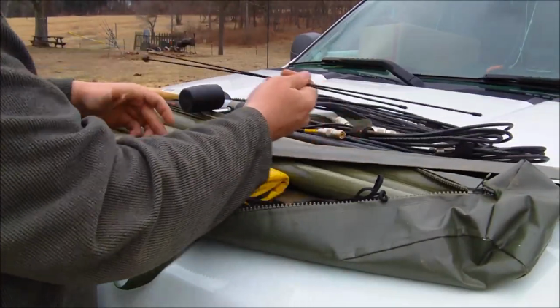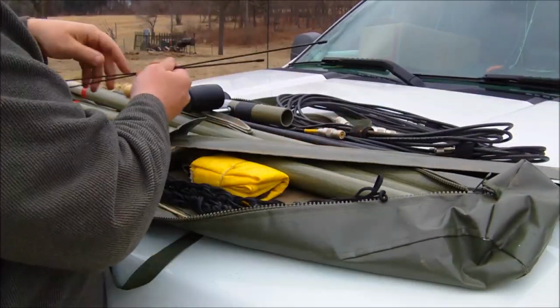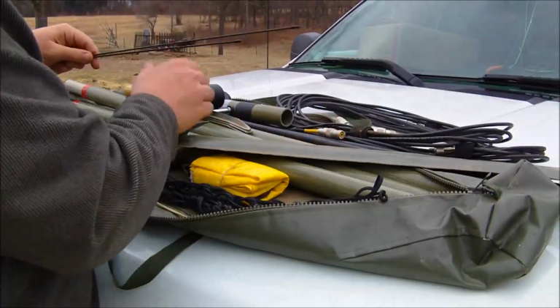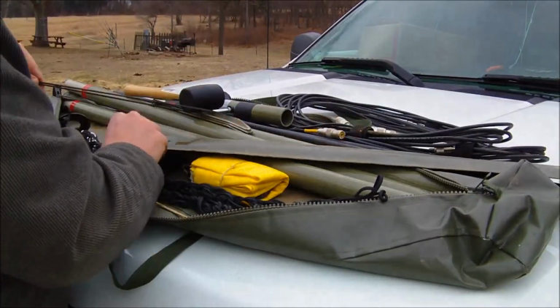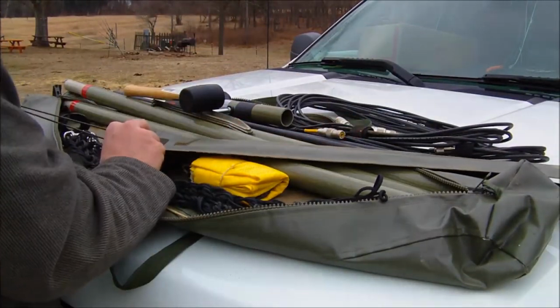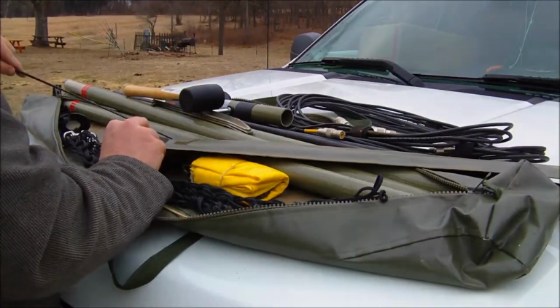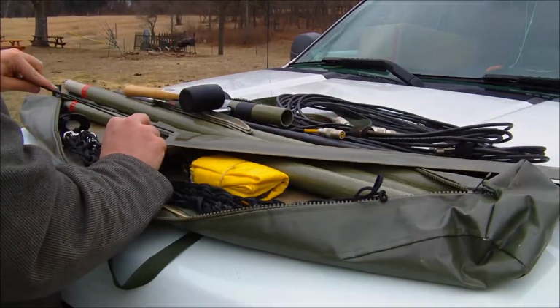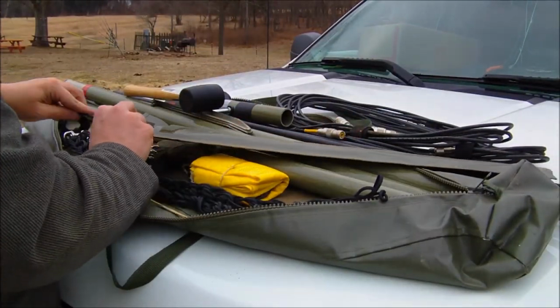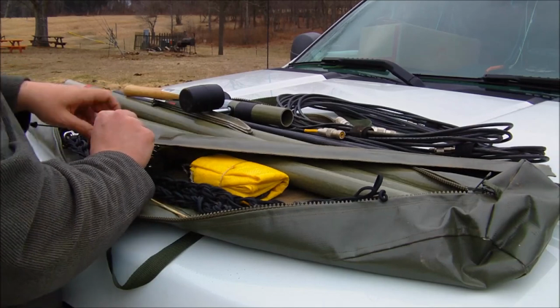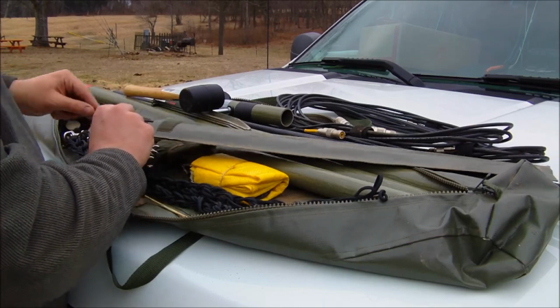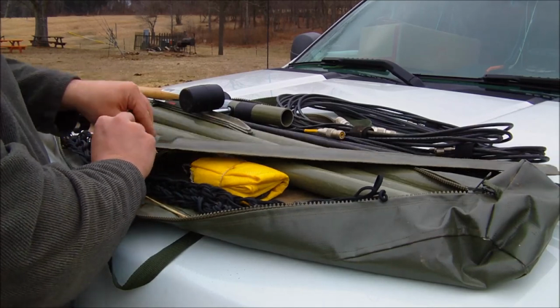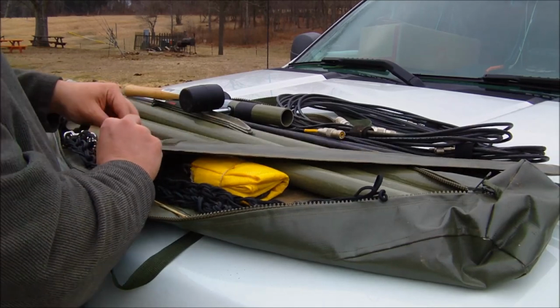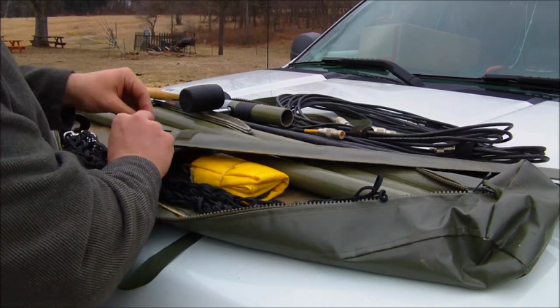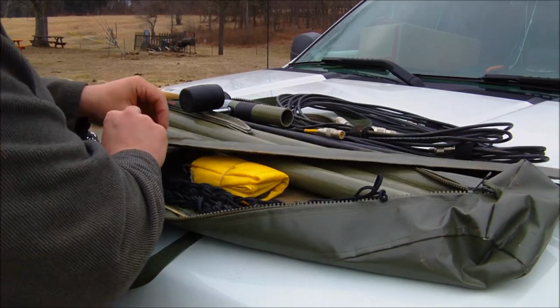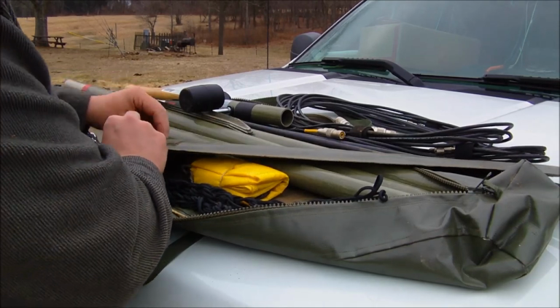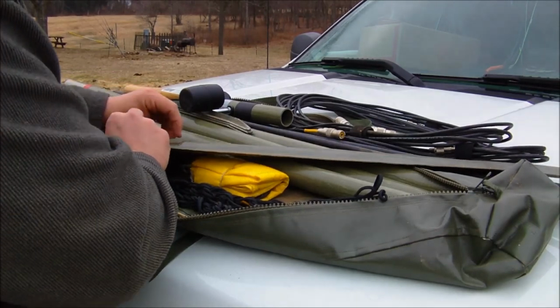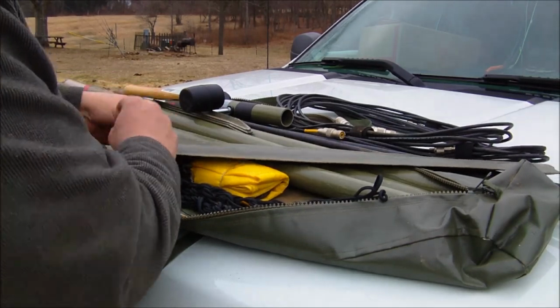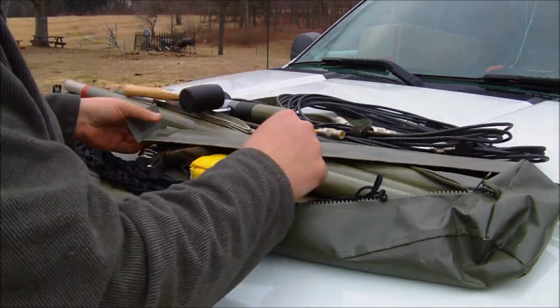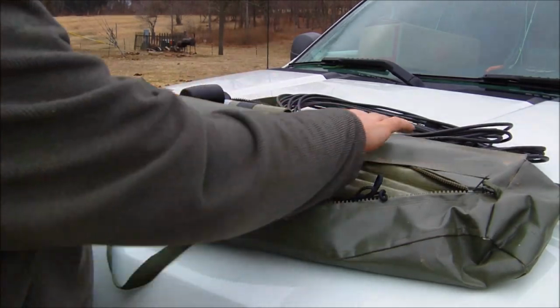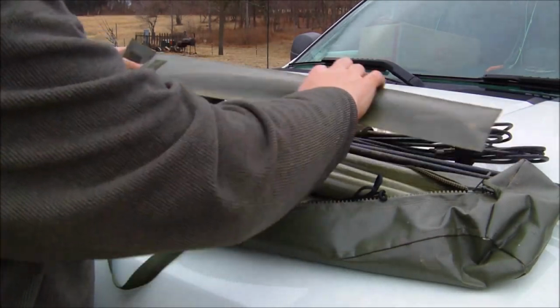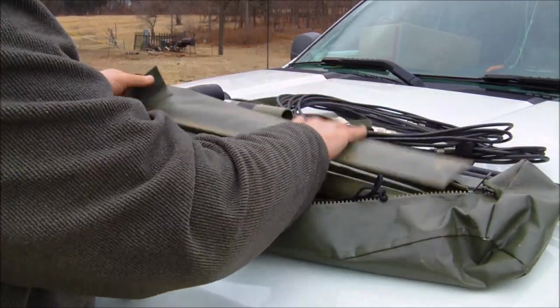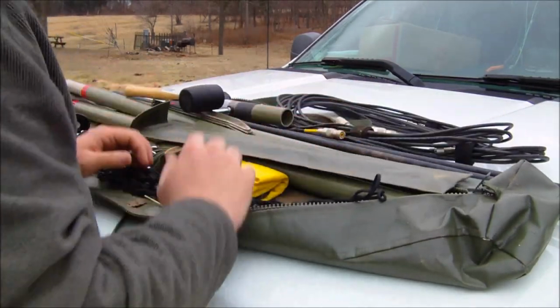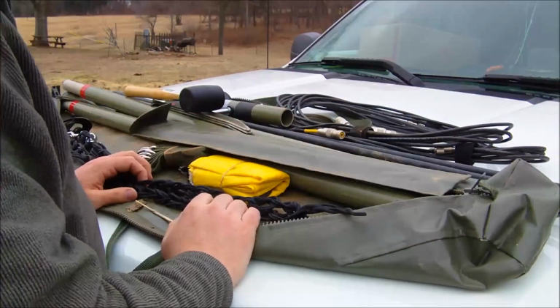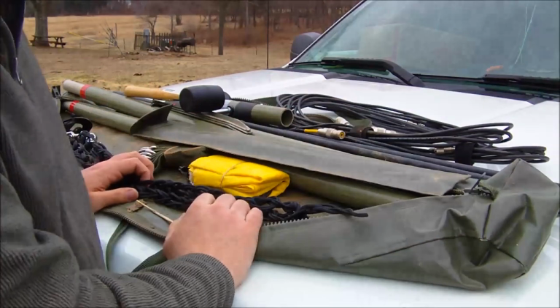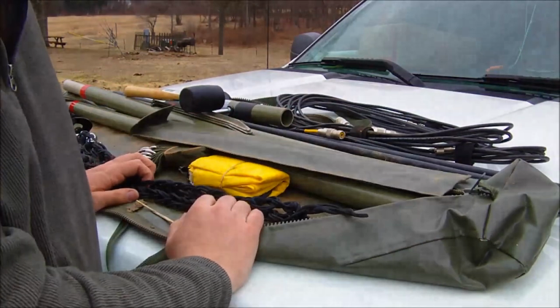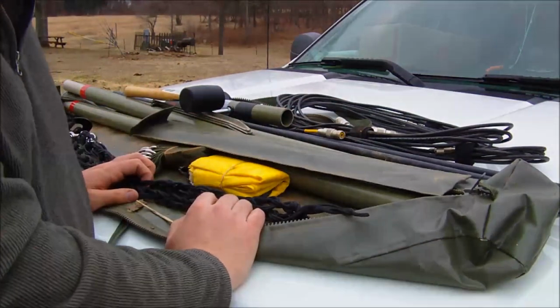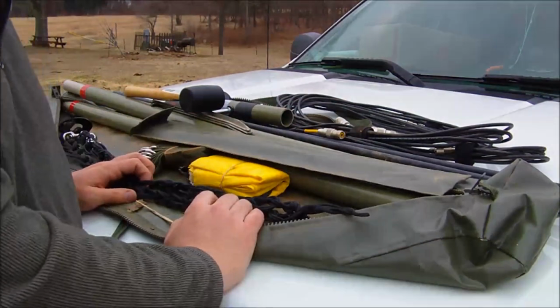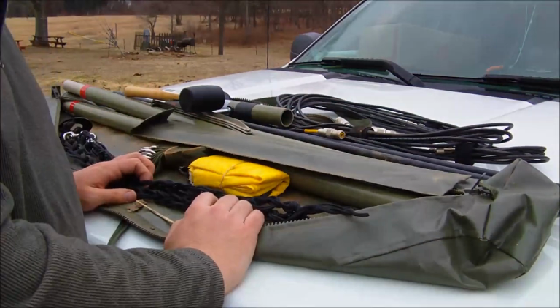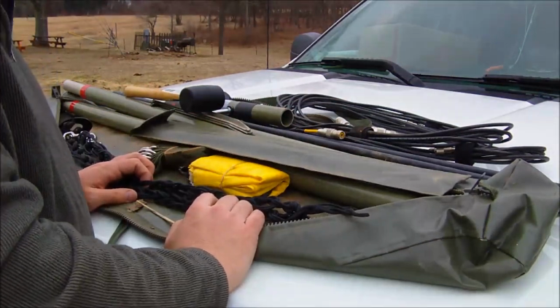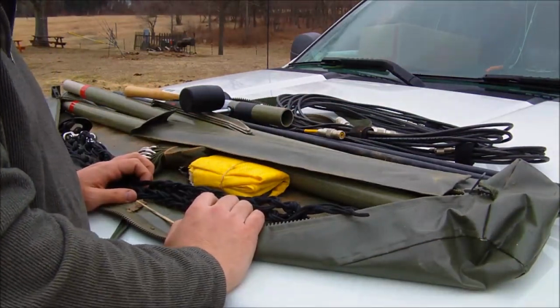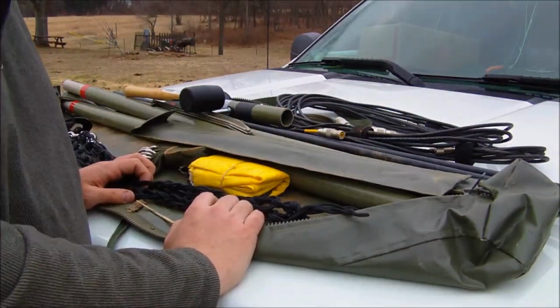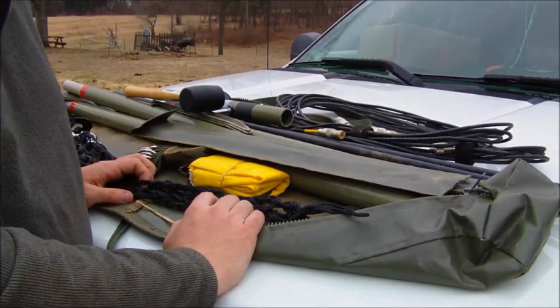There are also elements for the VHF and UHF antenna in here. It usually goes nicer if you have a couple of people to help — two people setting this up. But it's just me and some dogs, and they're never any help.